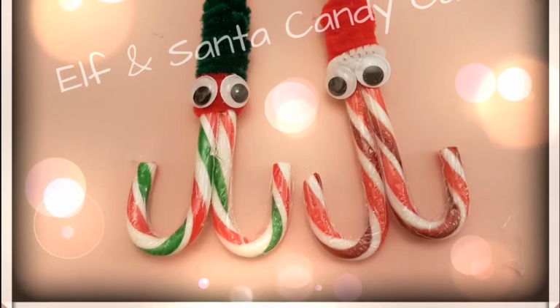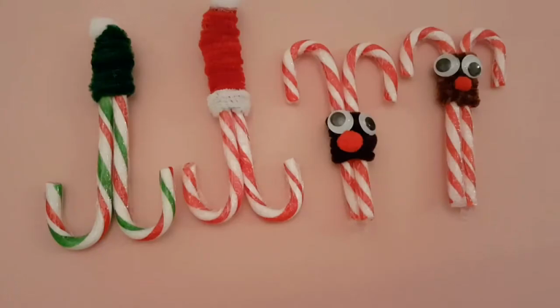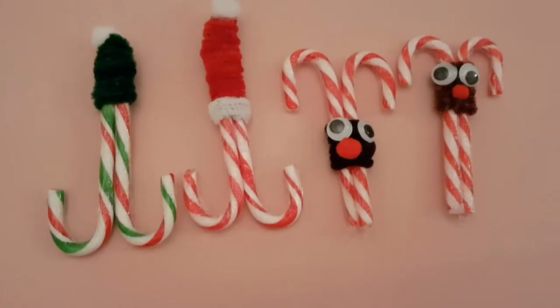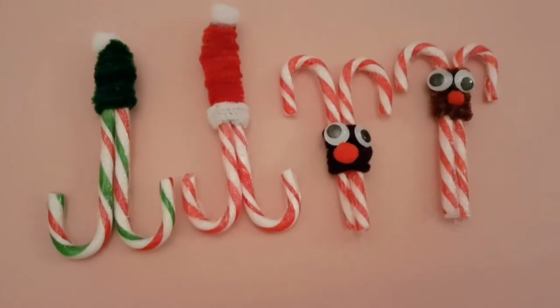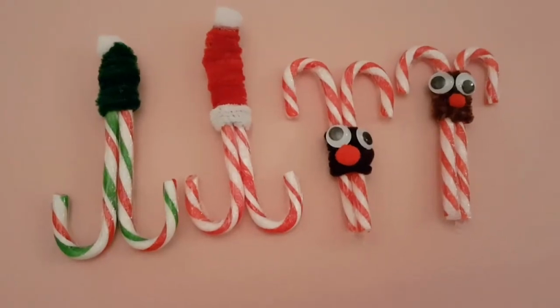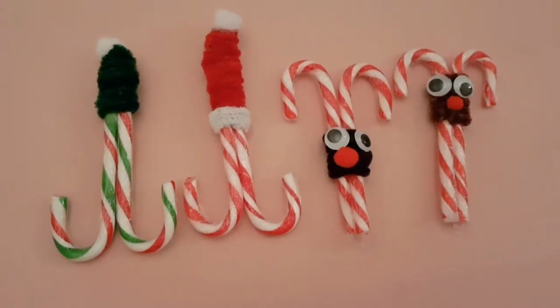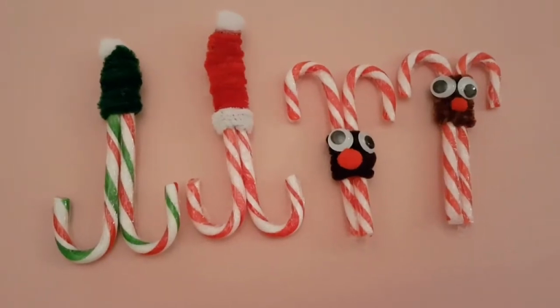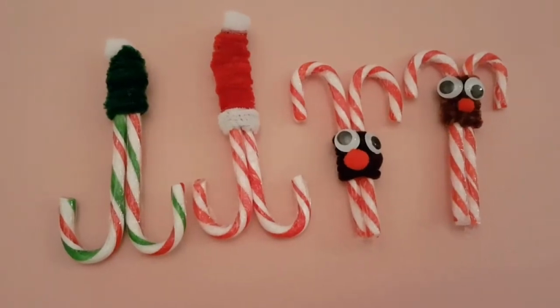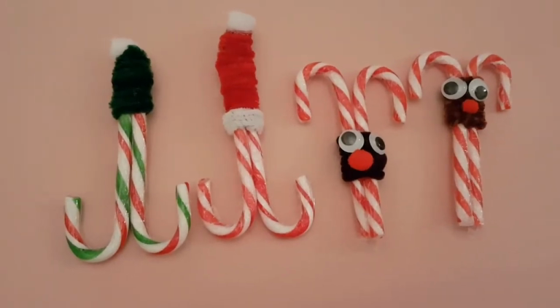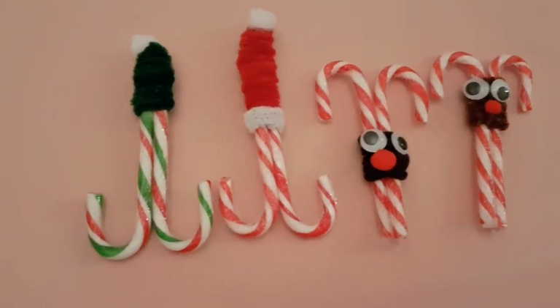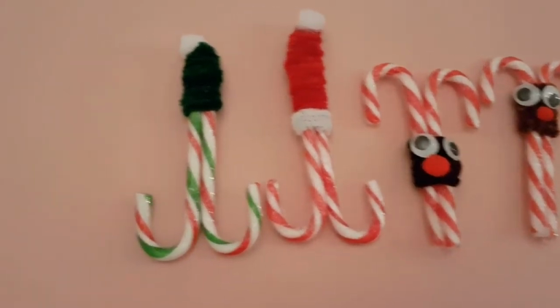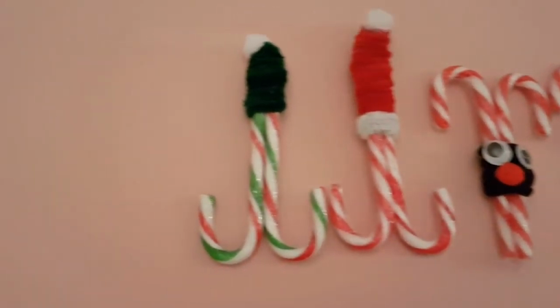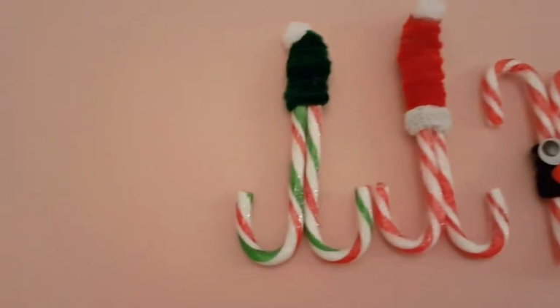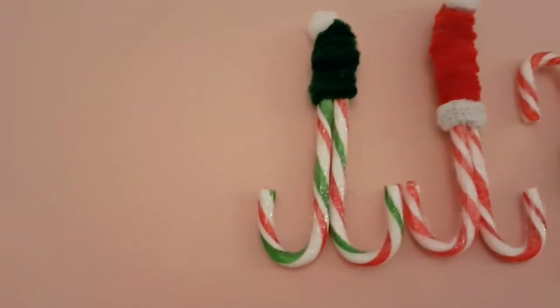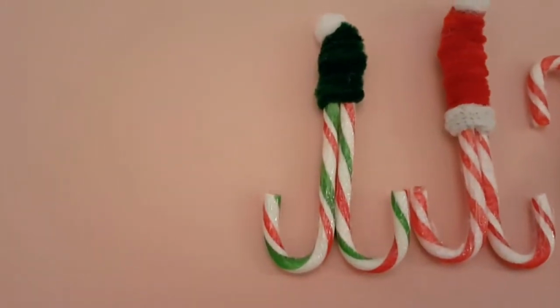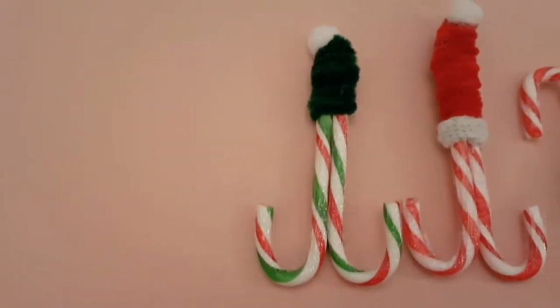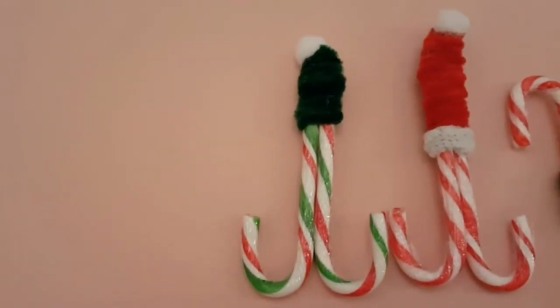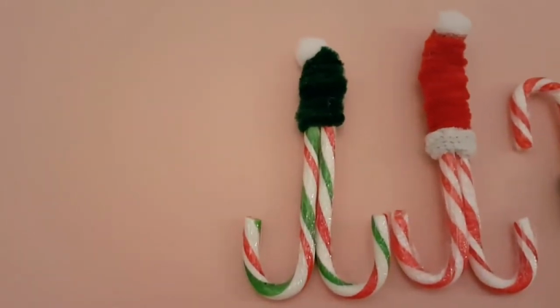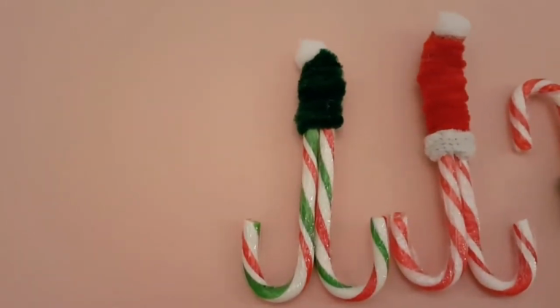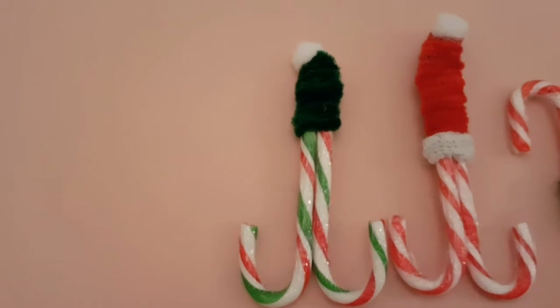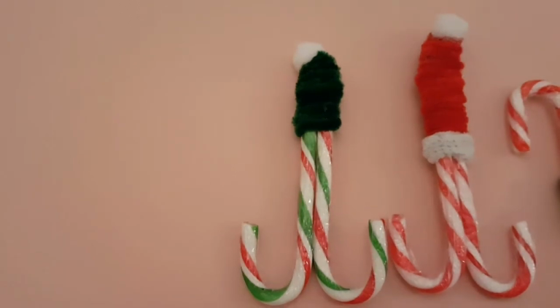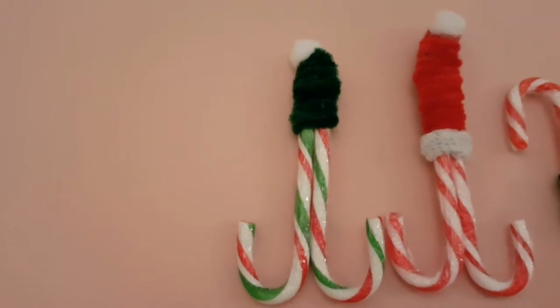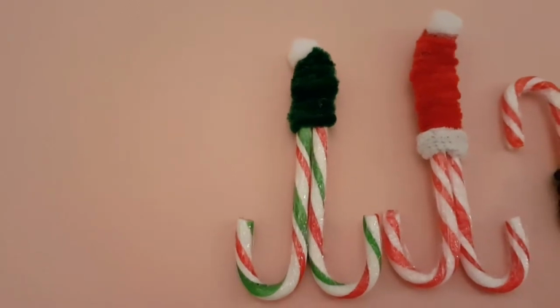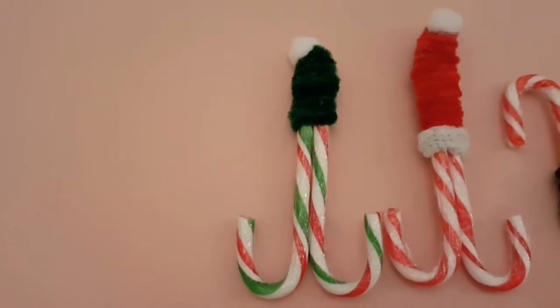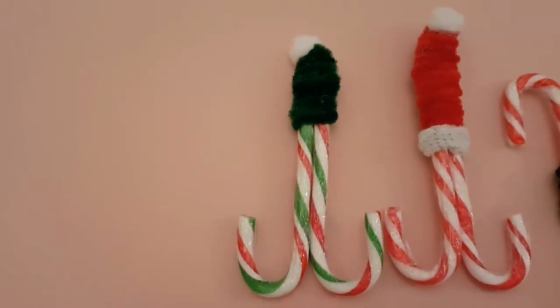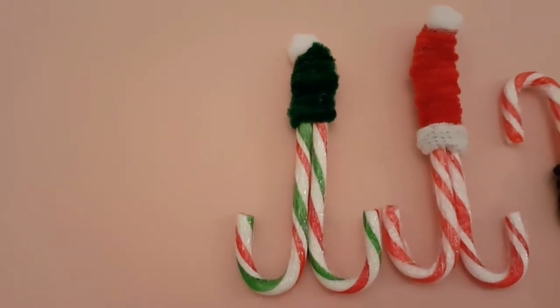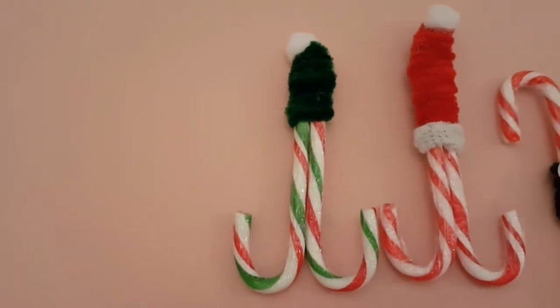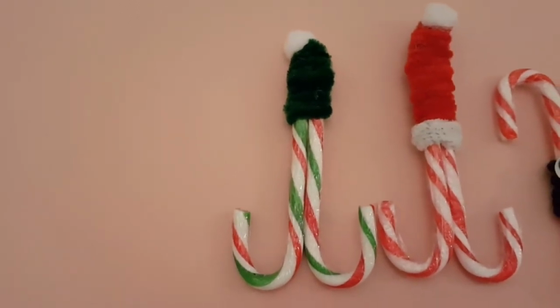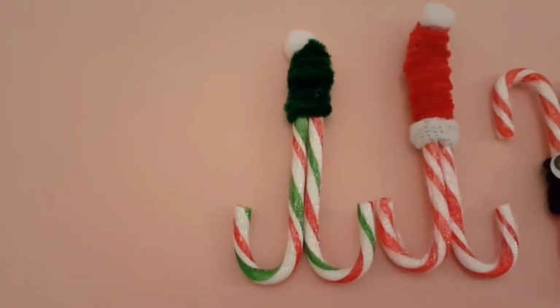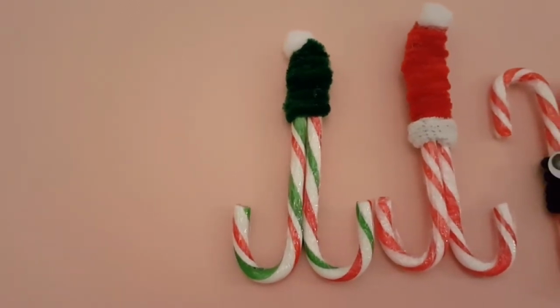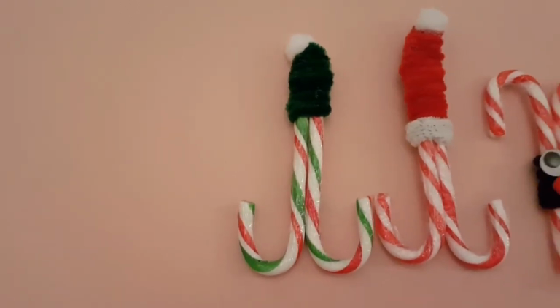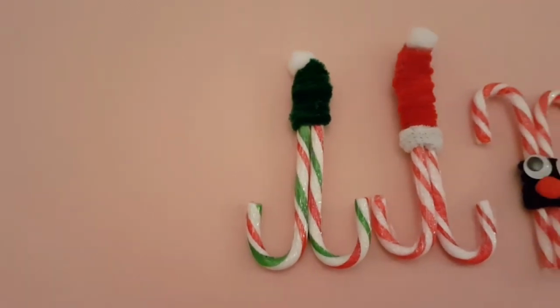Hi guys, welcome to Craft Create Paint. Today we are going to be making some elf candy canes.